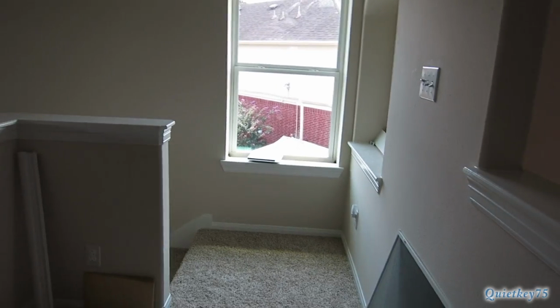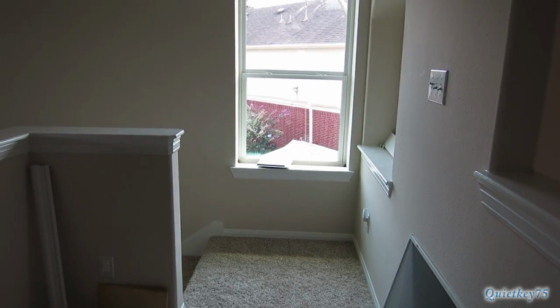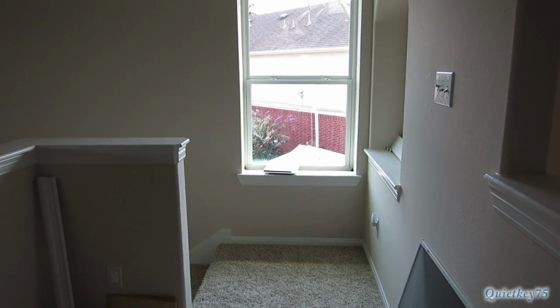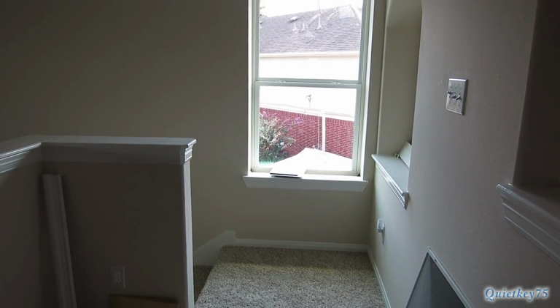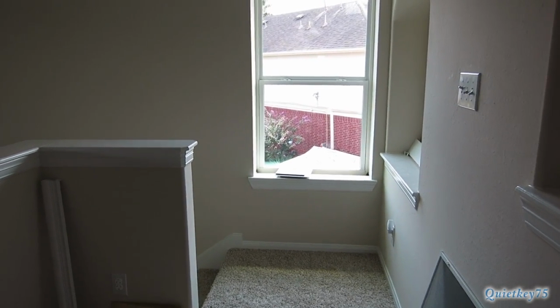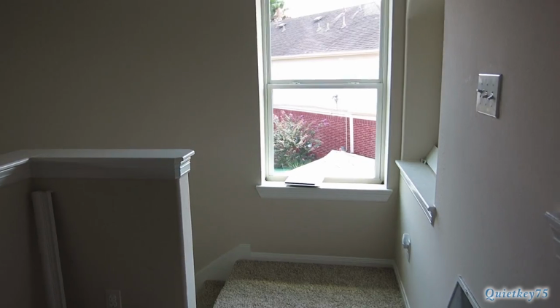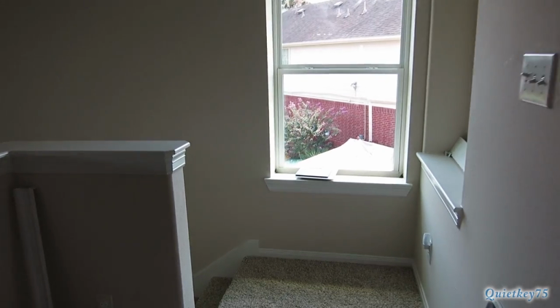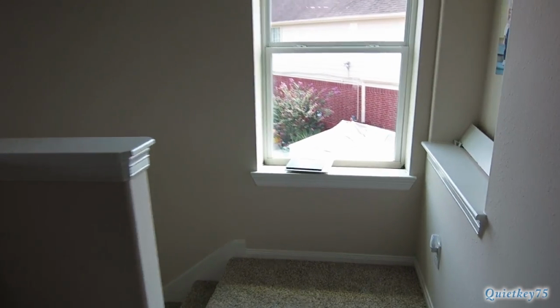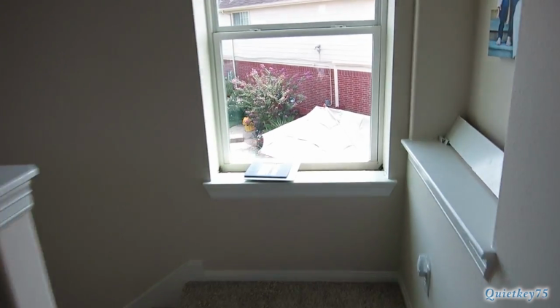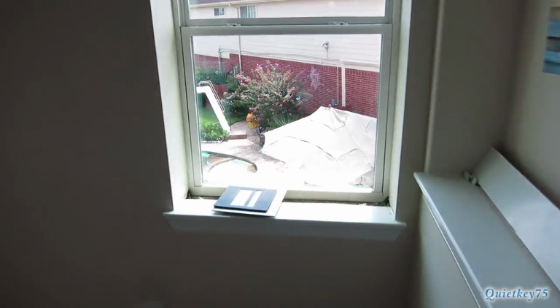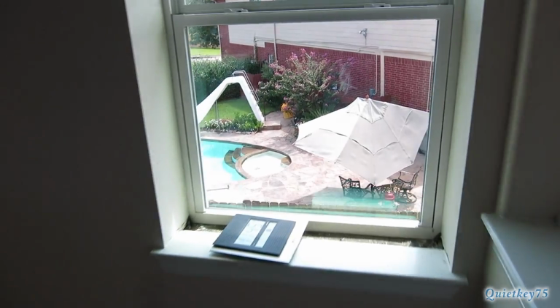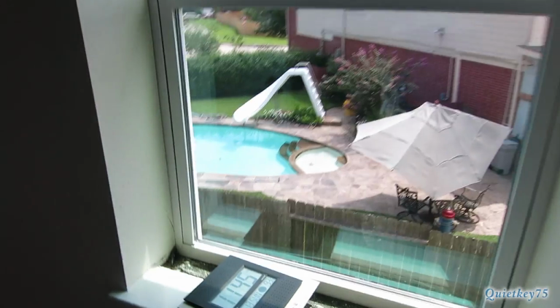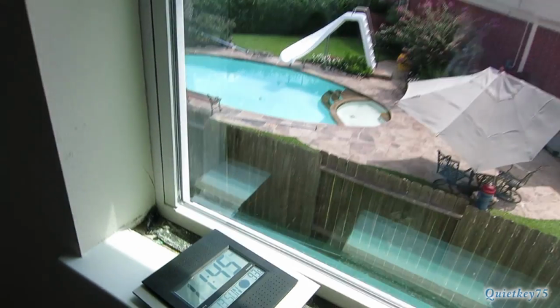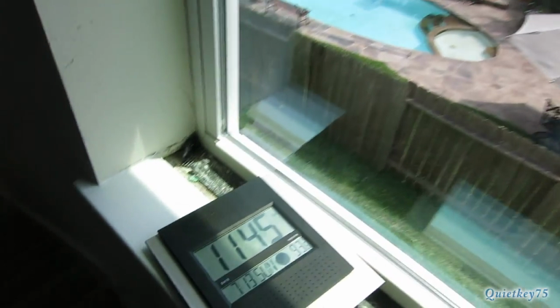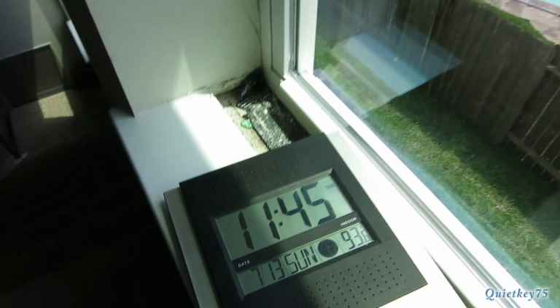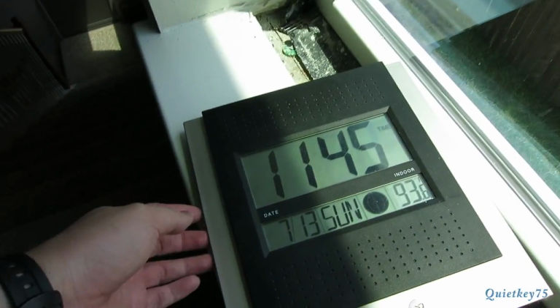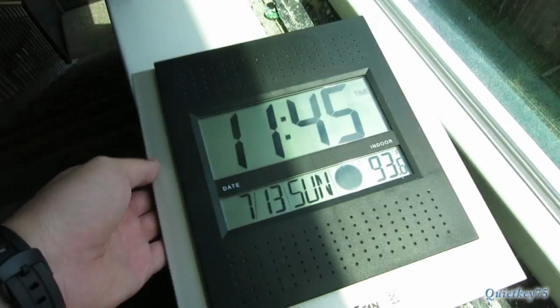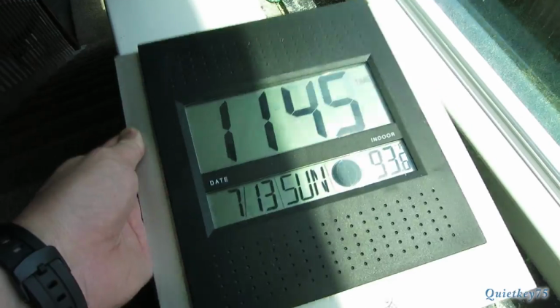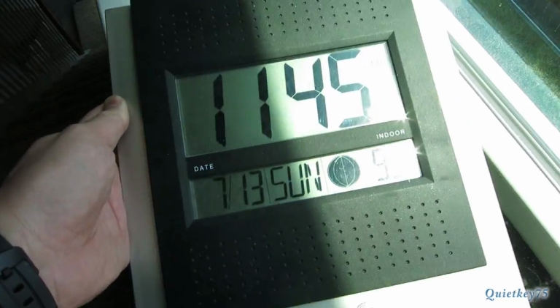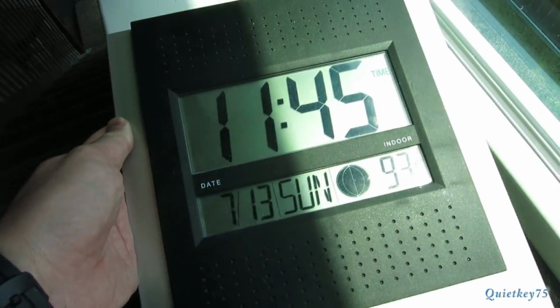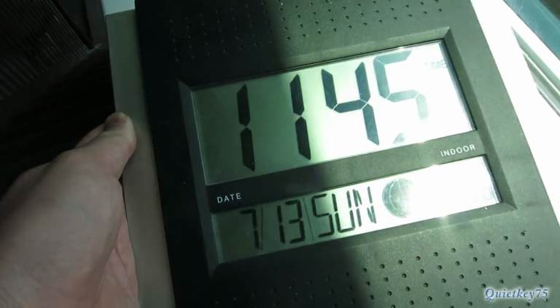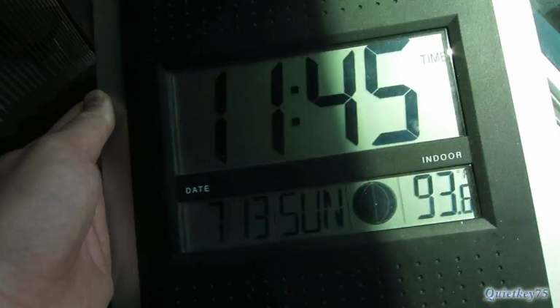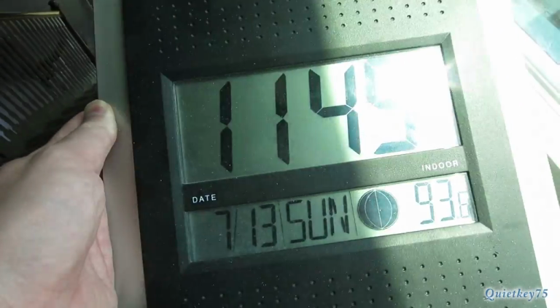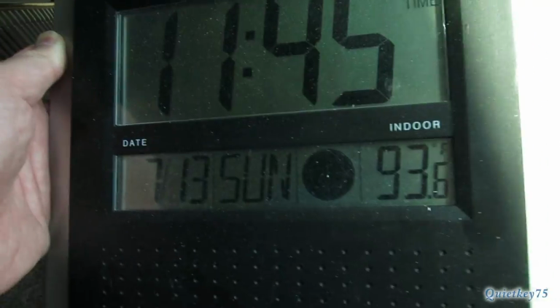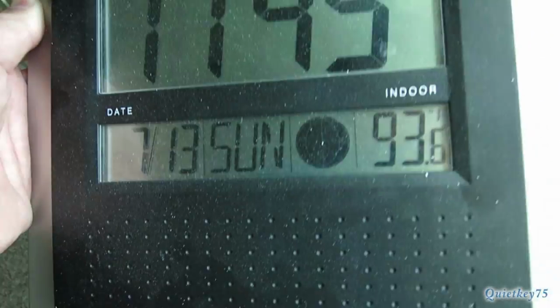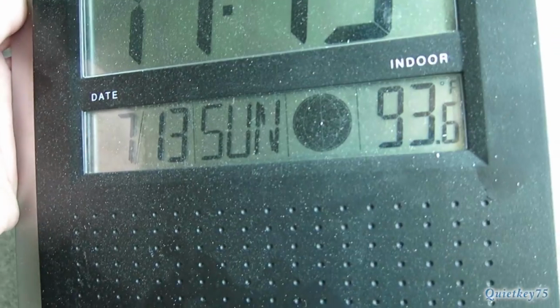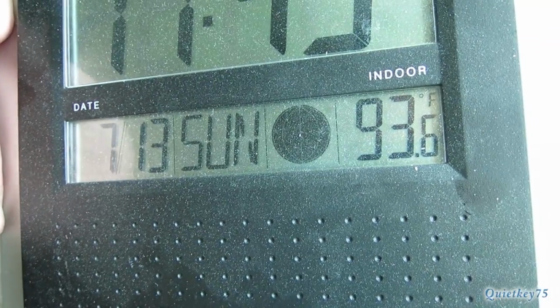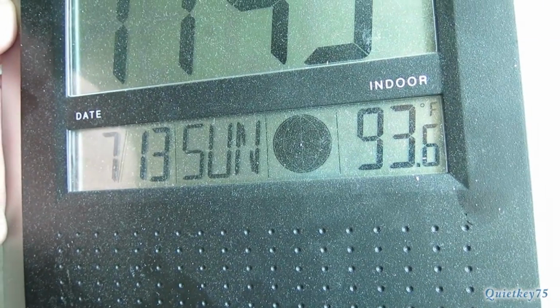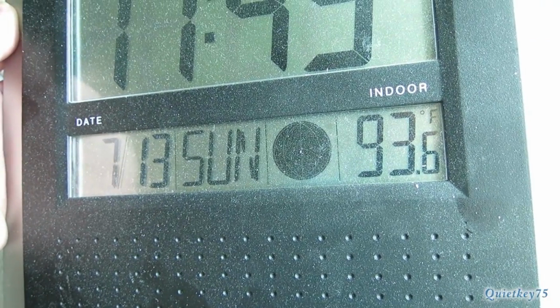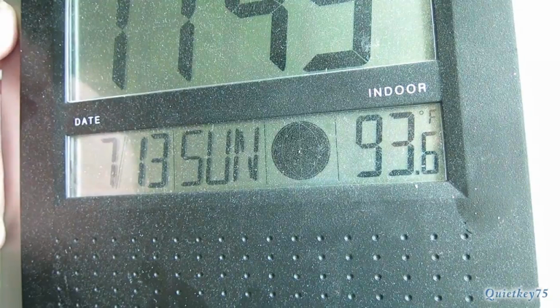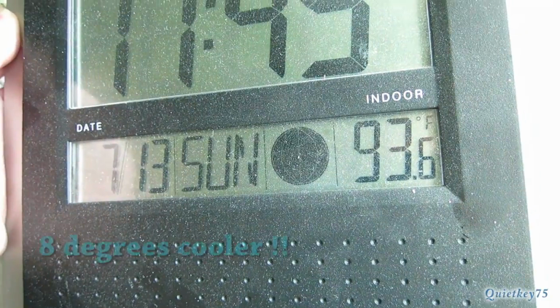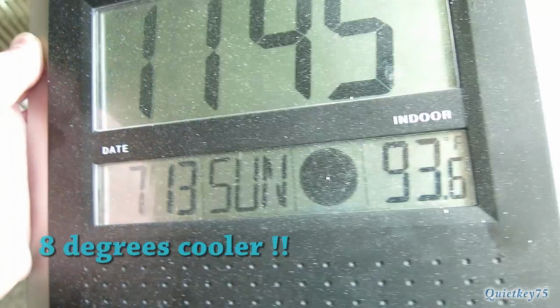Let's check out the window. This is the following day, same time, same scenario. It is 11:45 and it's at 93.6 degrees.